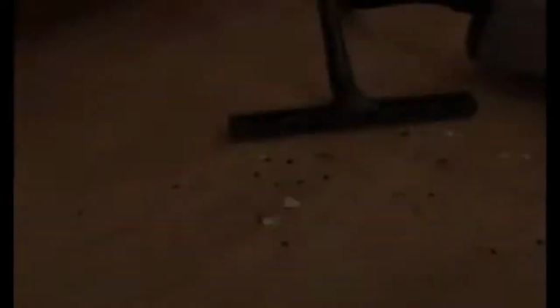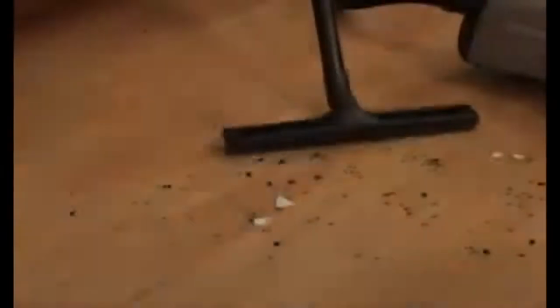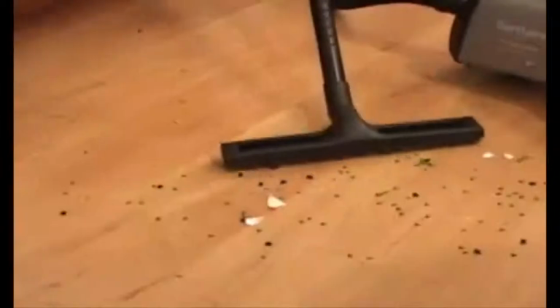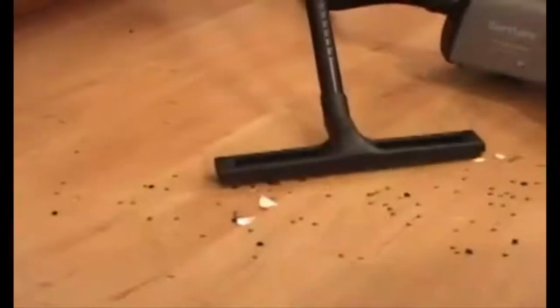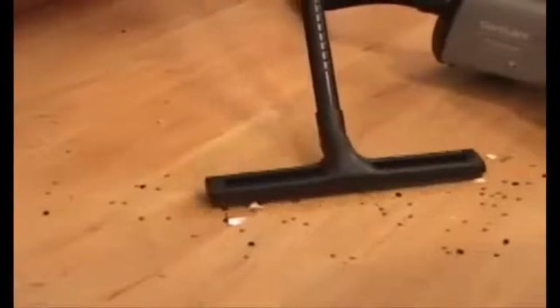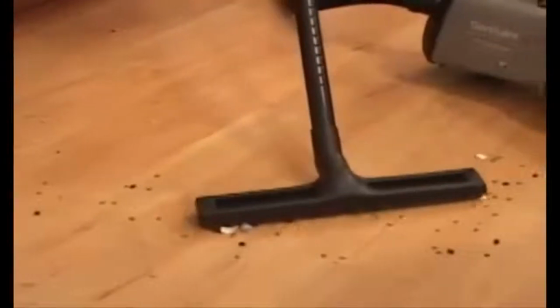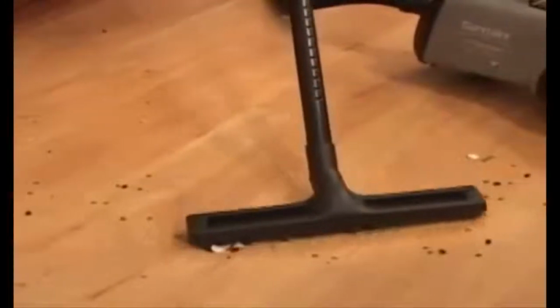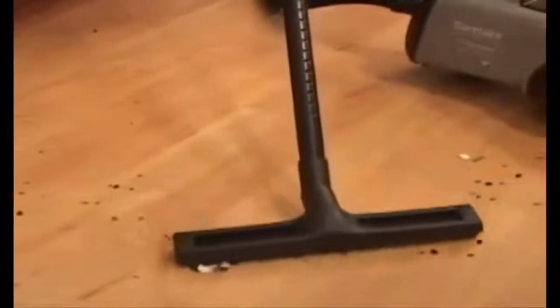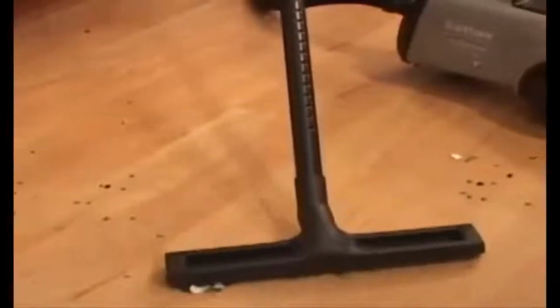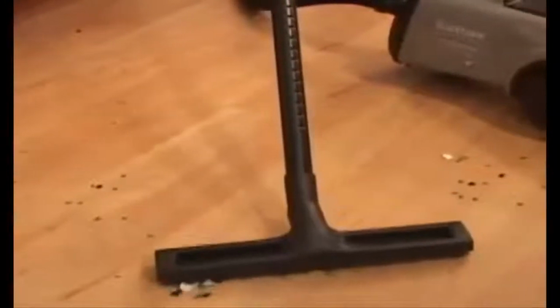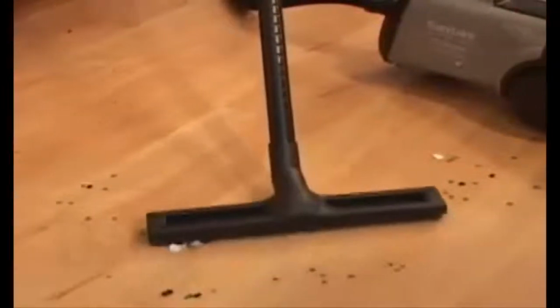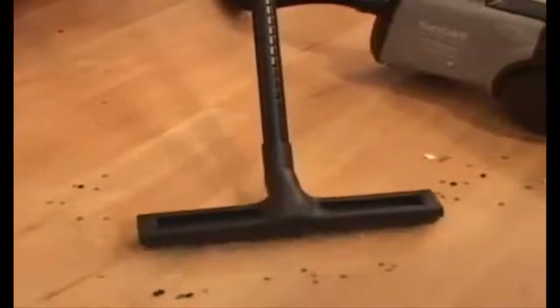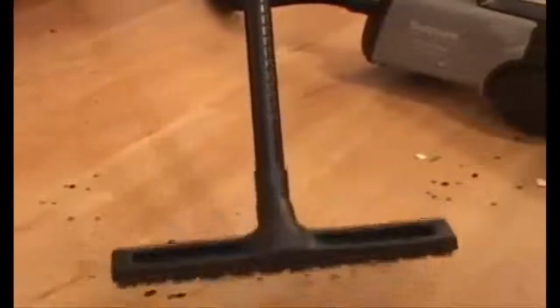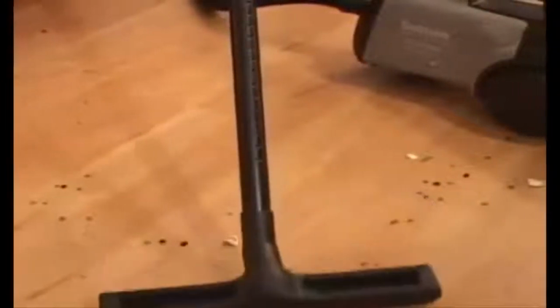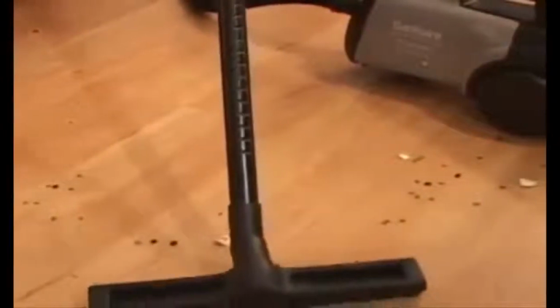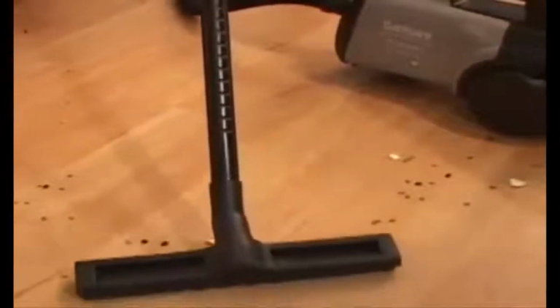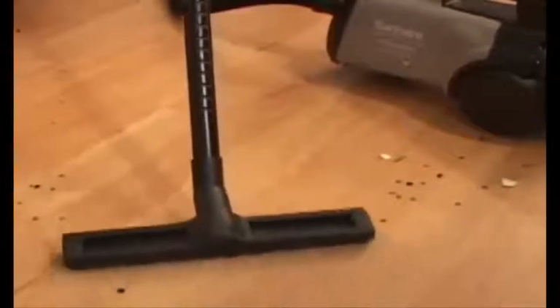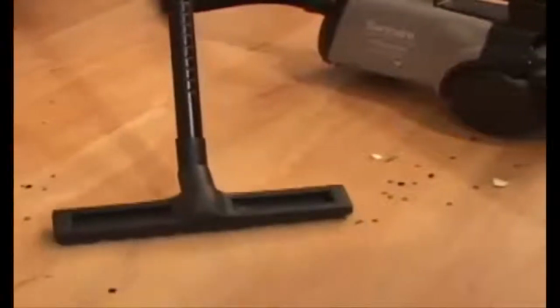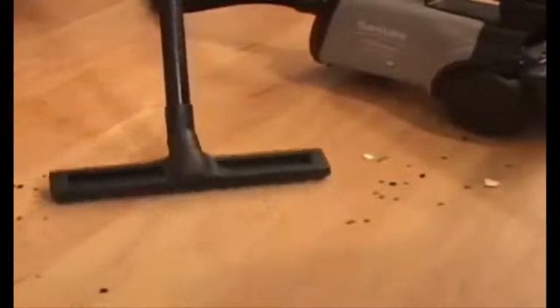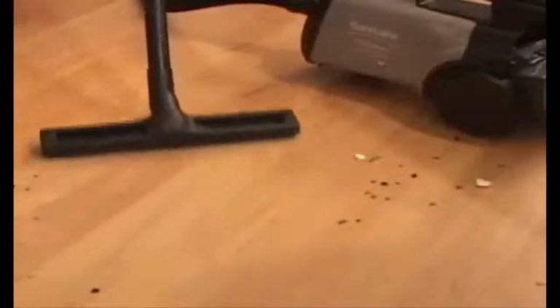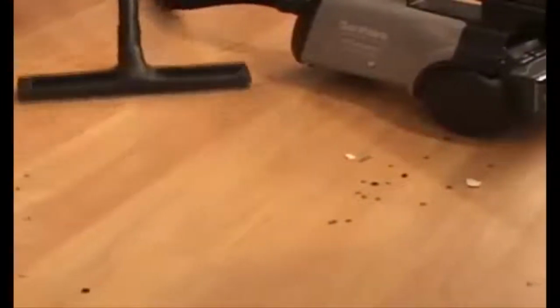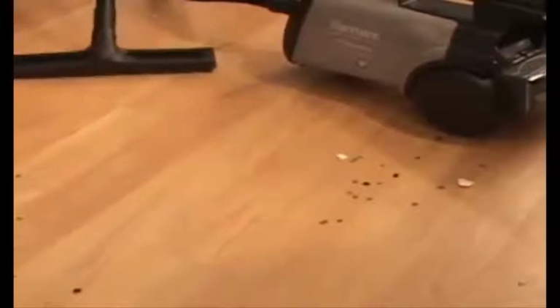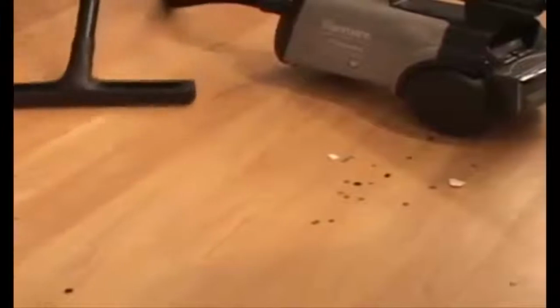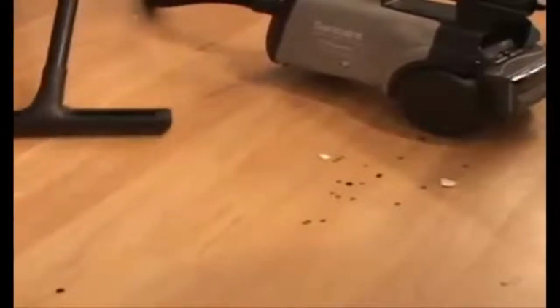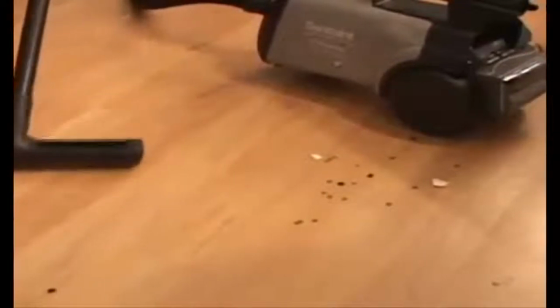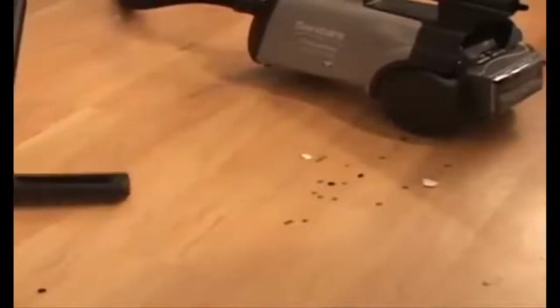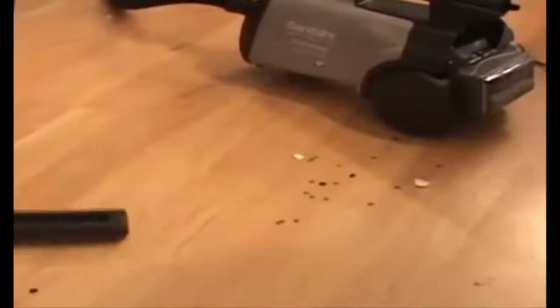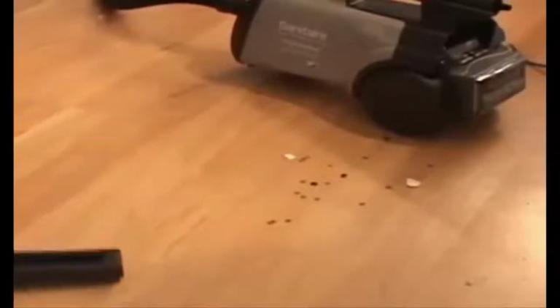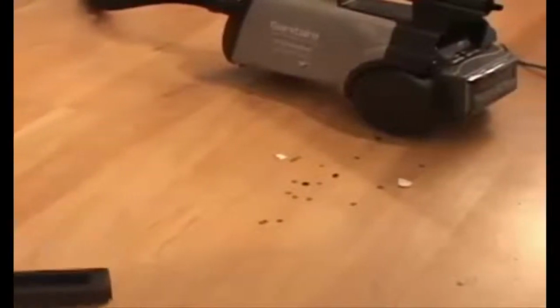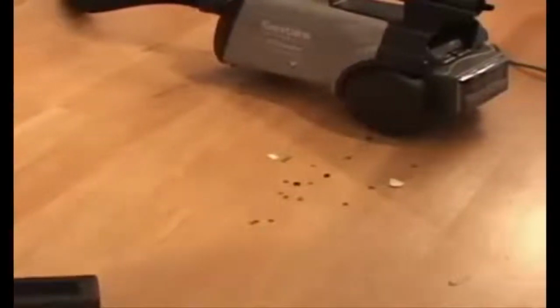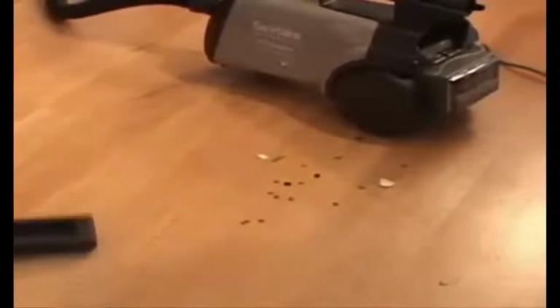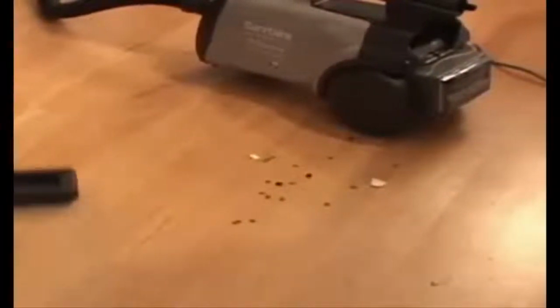It is not a cheap, inexpensive, throwaway vacuum. This Sanitaire is built to last and will give you many good years of cleaning.